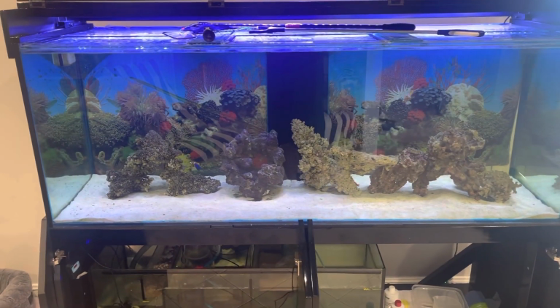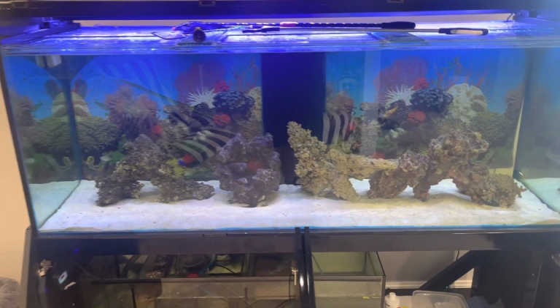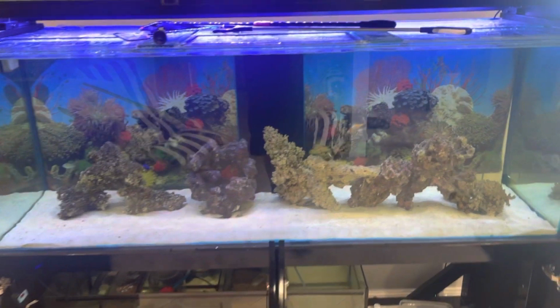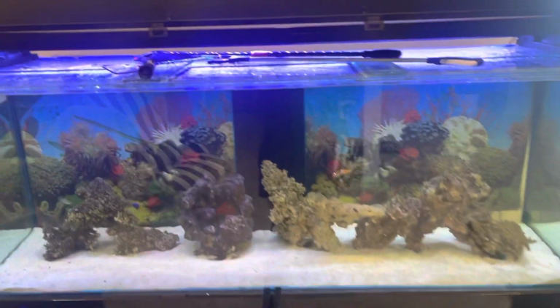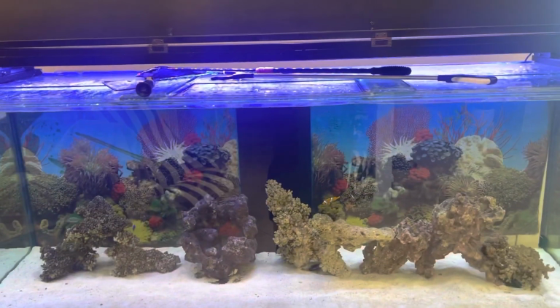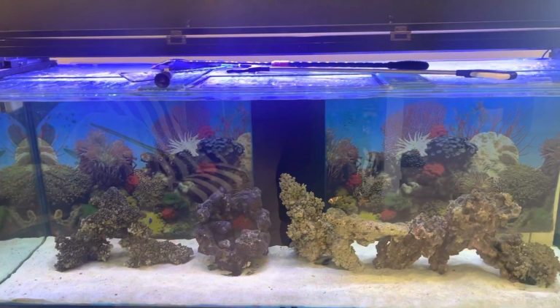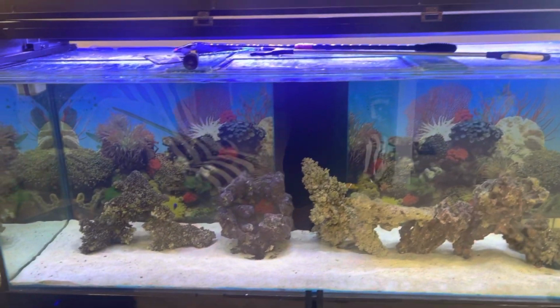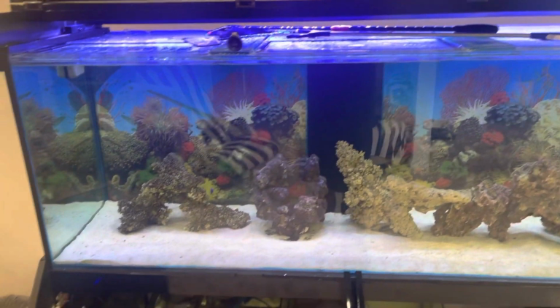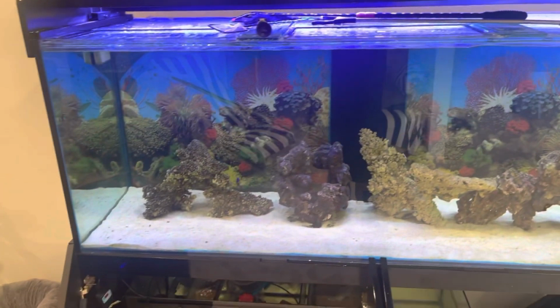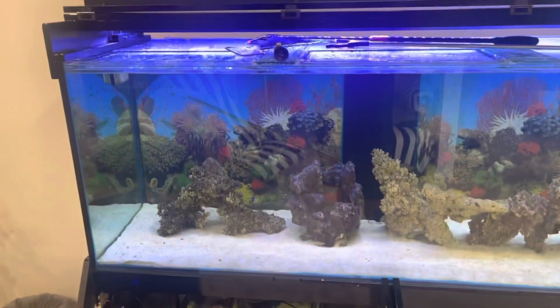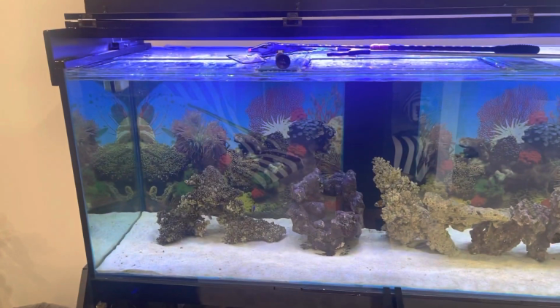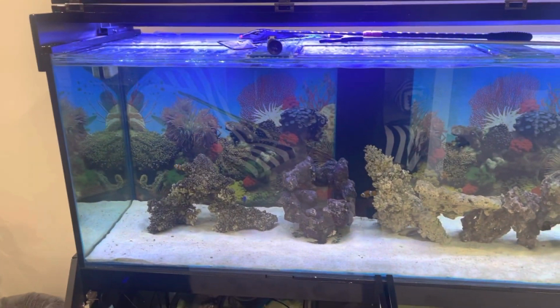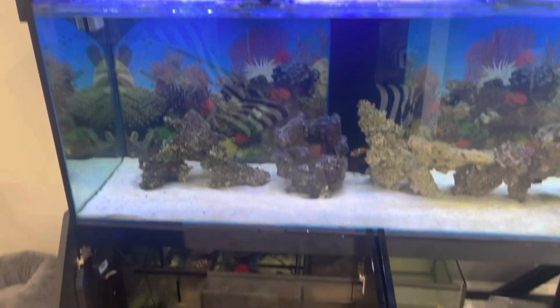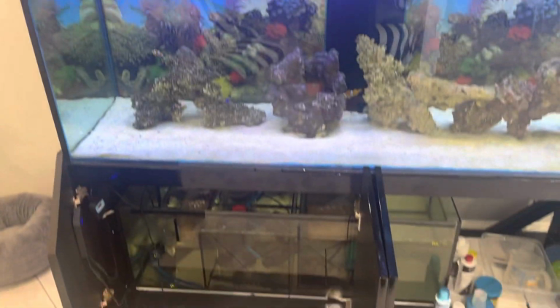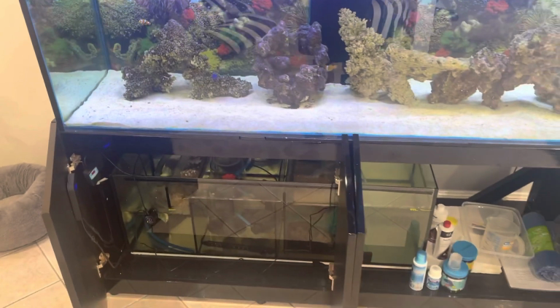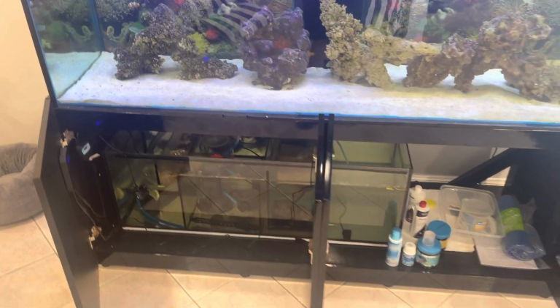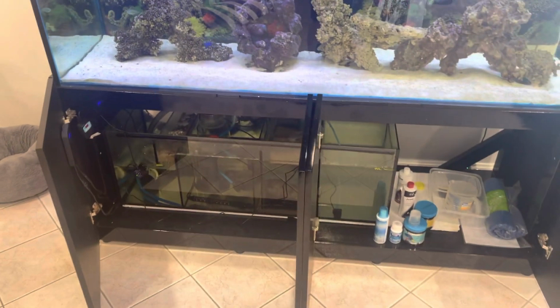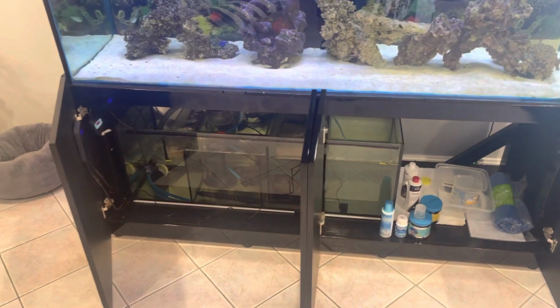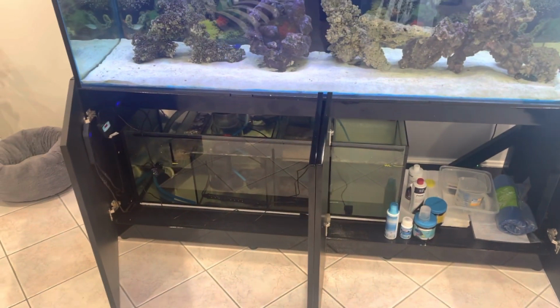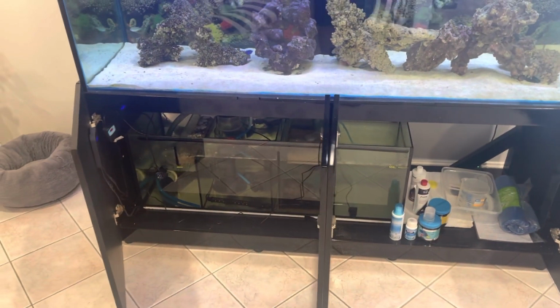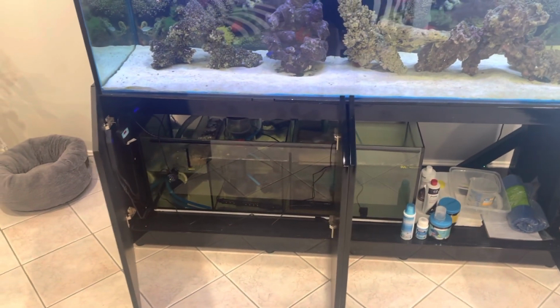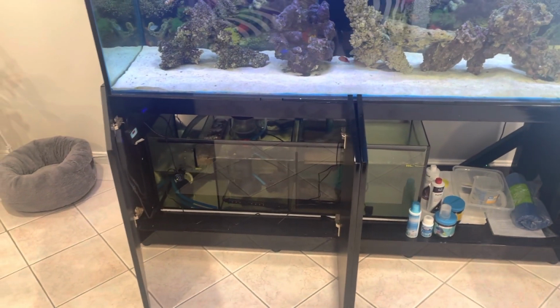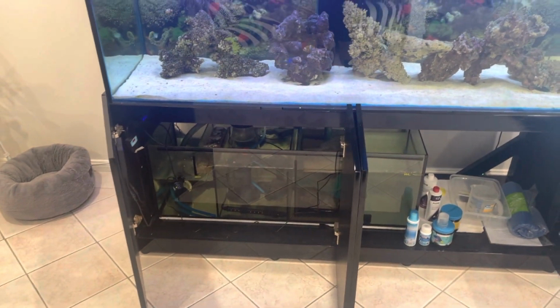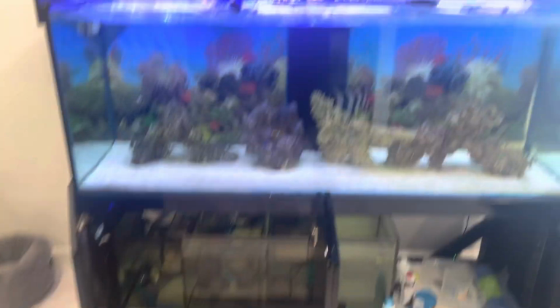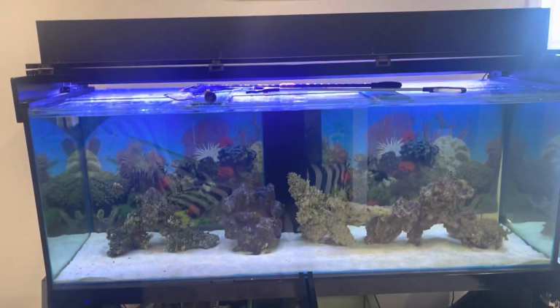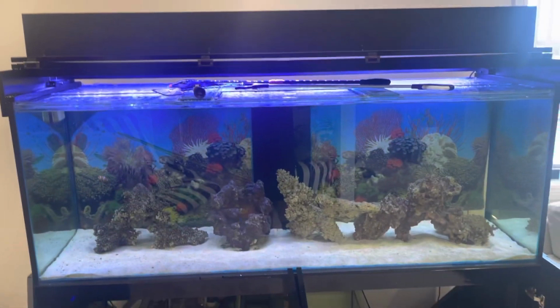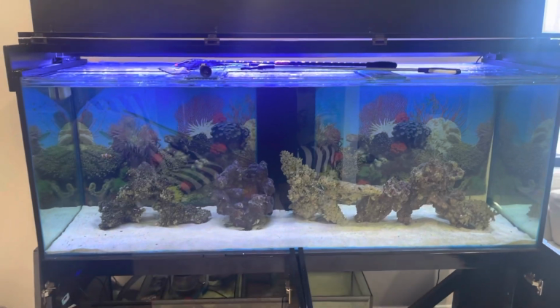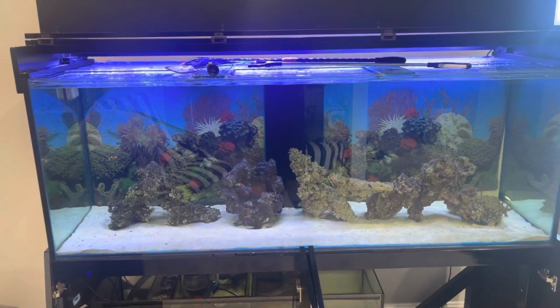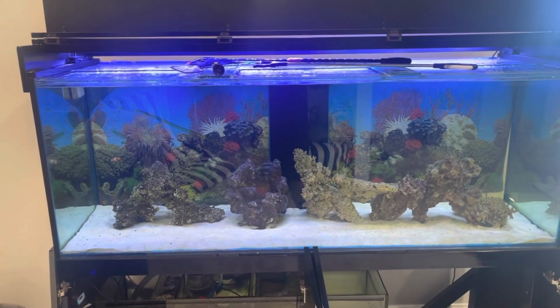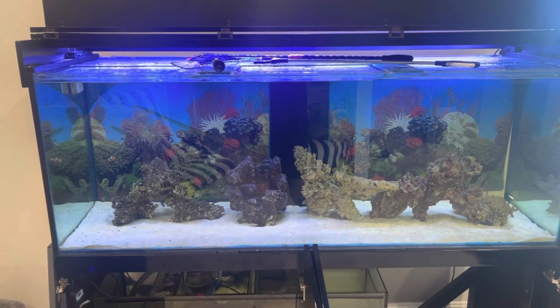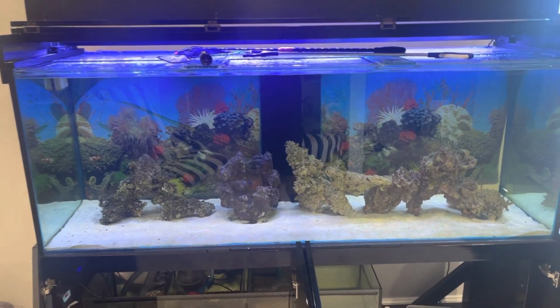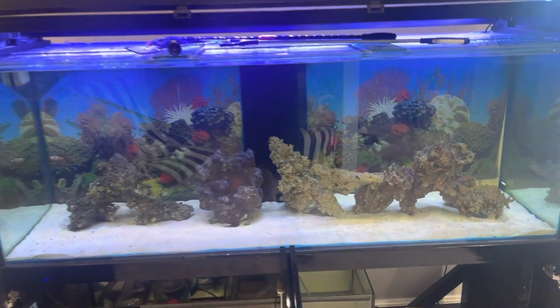For an aquarium like this, I'll usually want around 10 to 20 times an hour water flow. That does not necessarily mean 10 to 20 times an hour through the filter — it just means agitation and water flow in the aquarium itself.